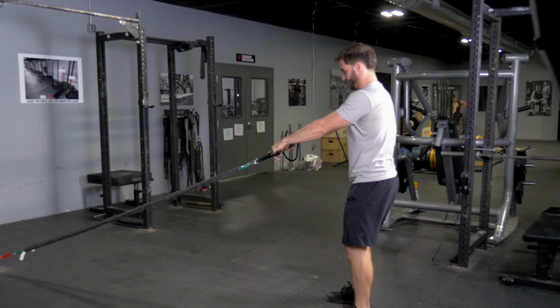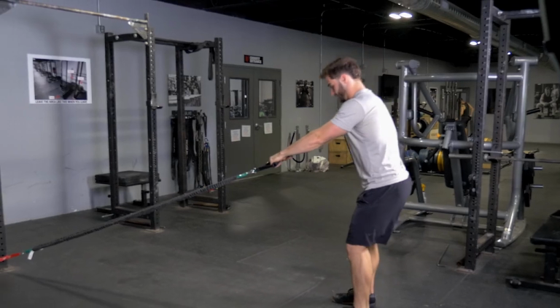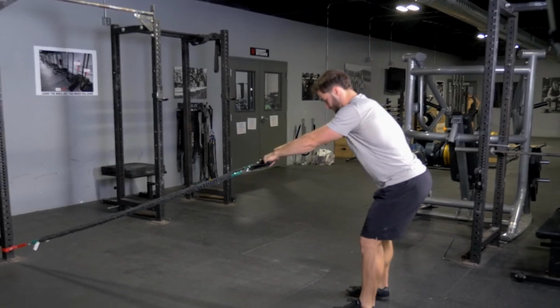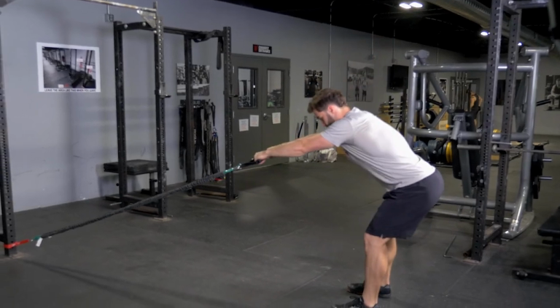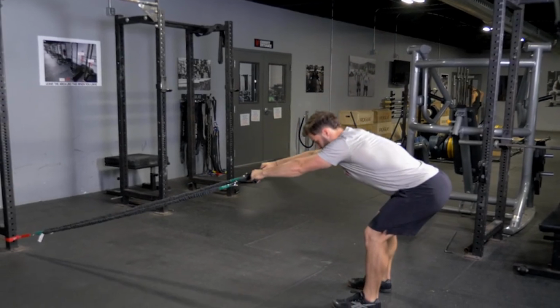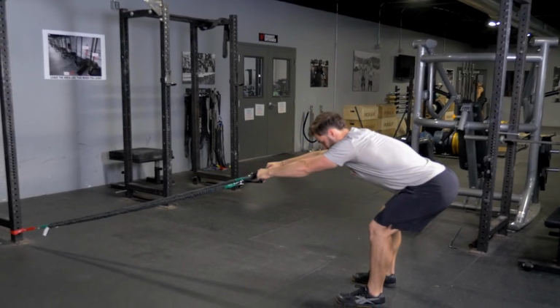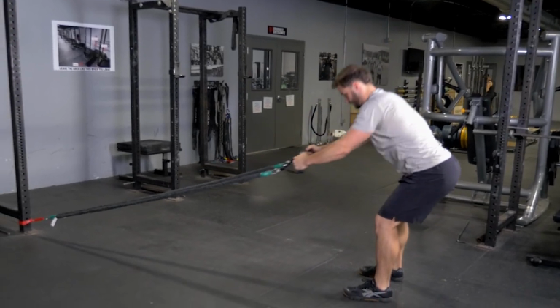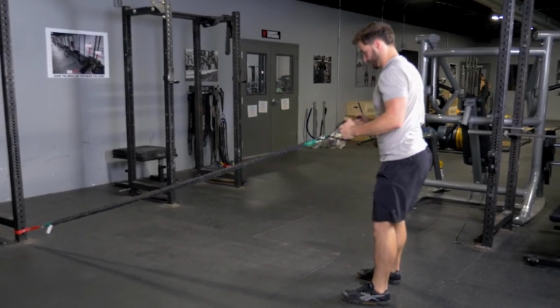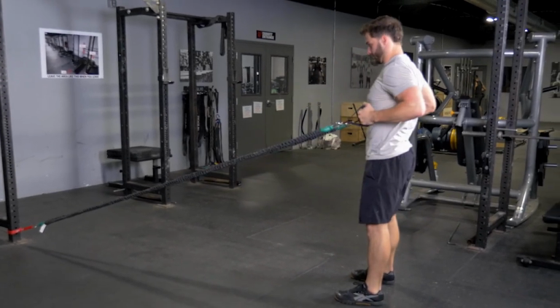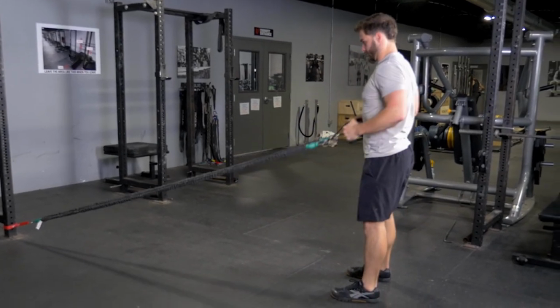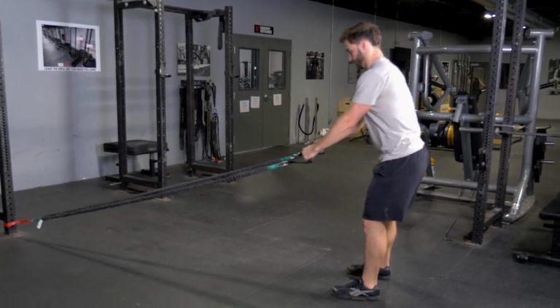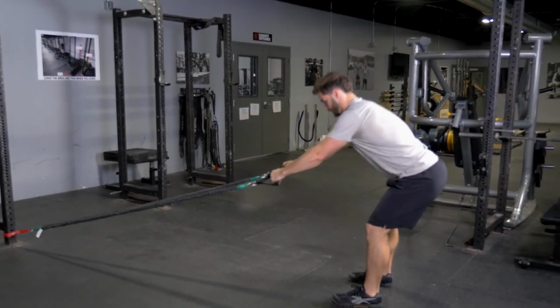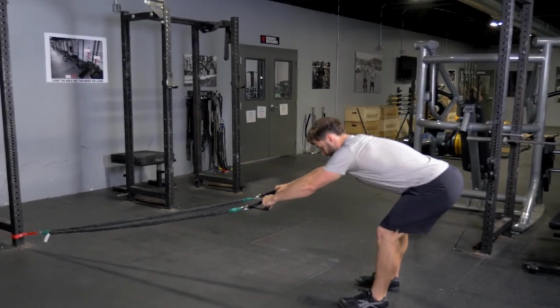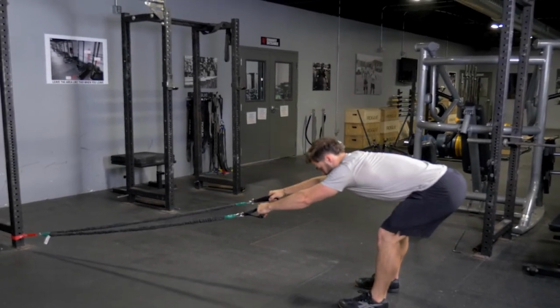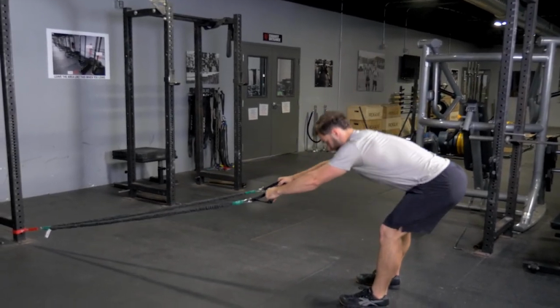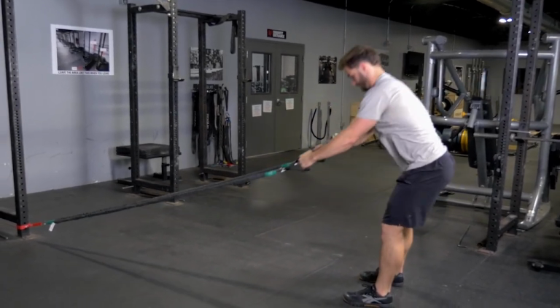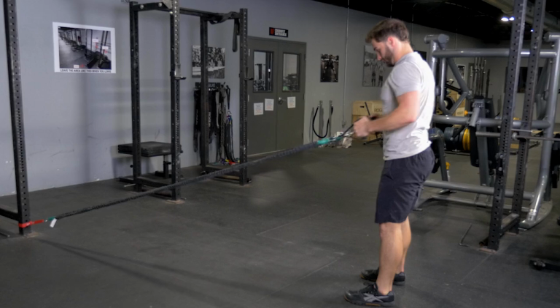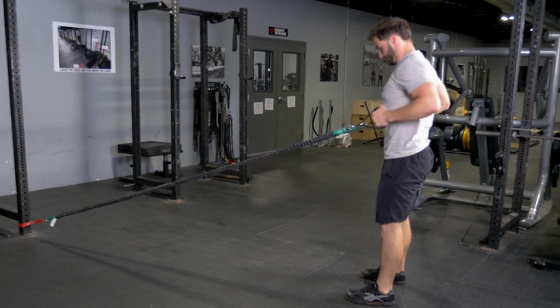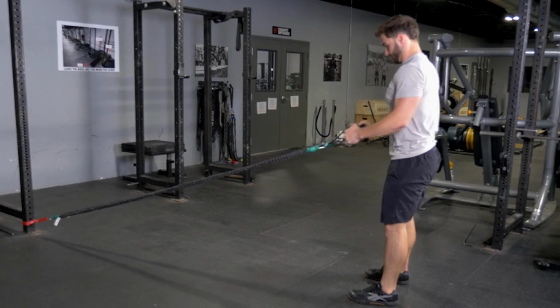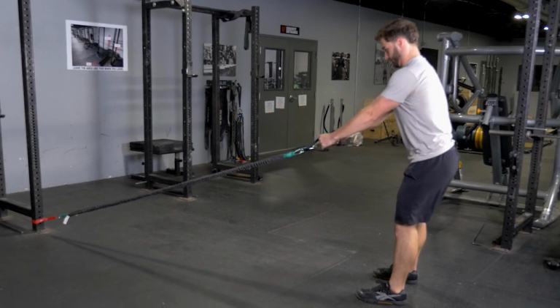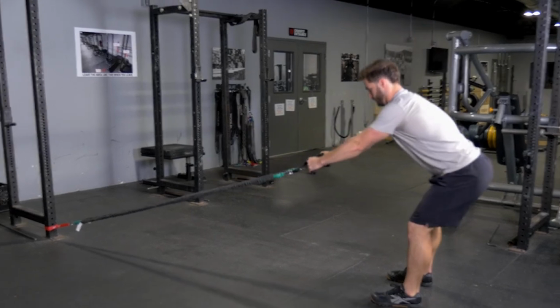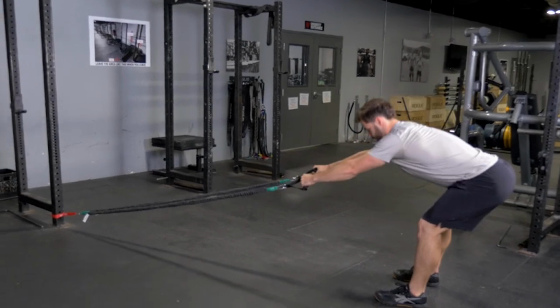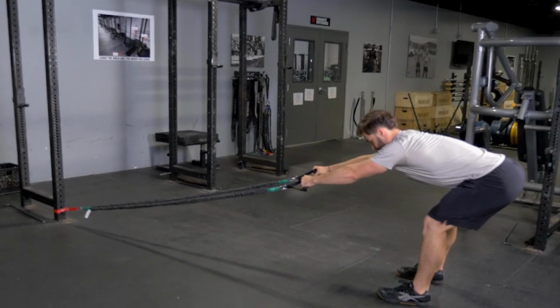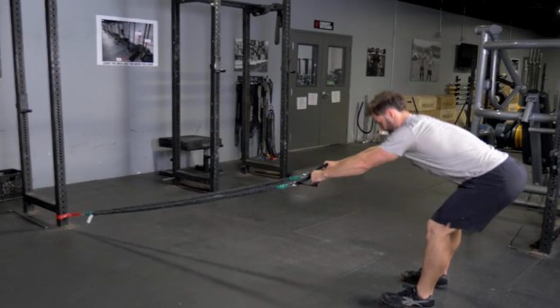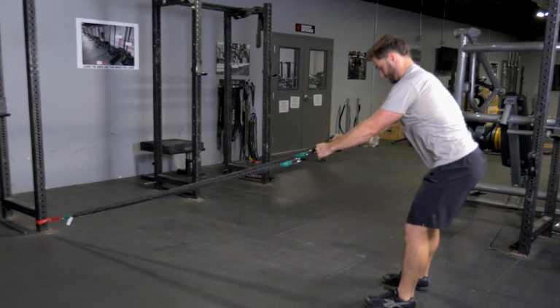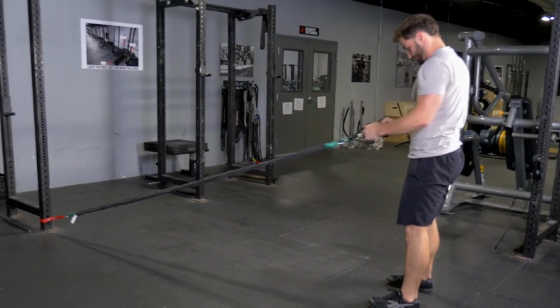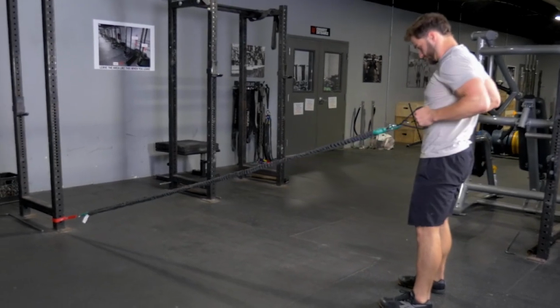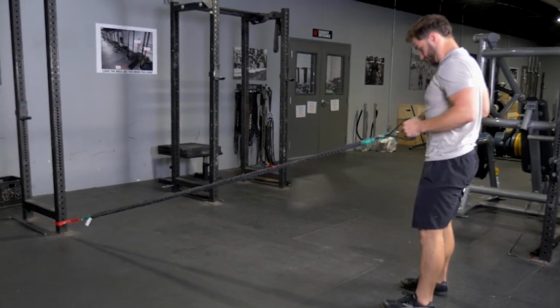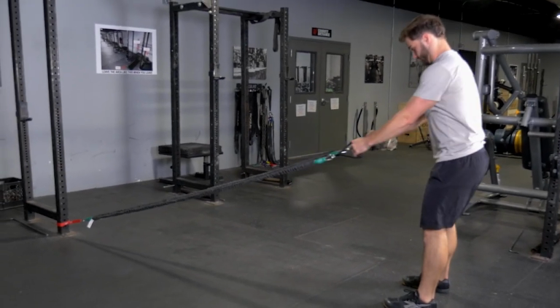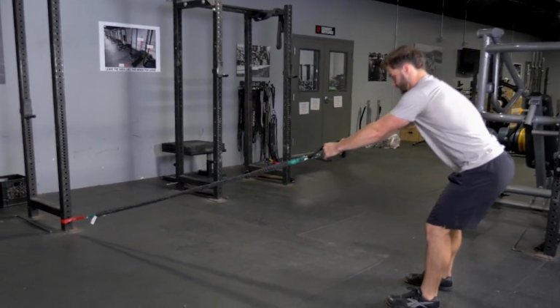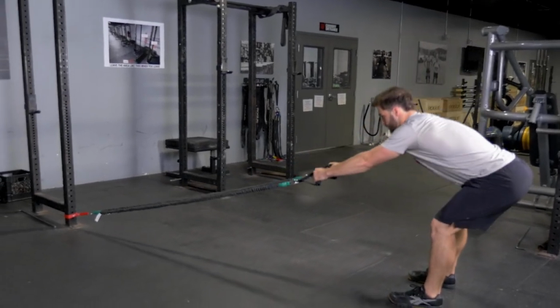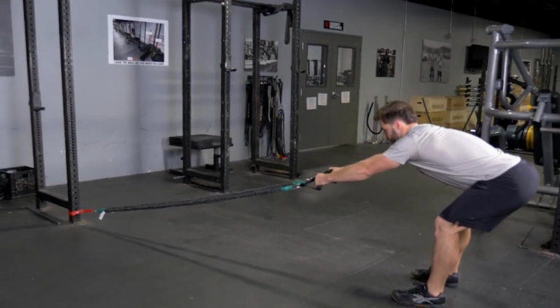The RDL and Row is a combination exercise that trains your hamstrings, glutes, back, and biceps. Begin by holding the single handles and facing the anchor point of the bands.